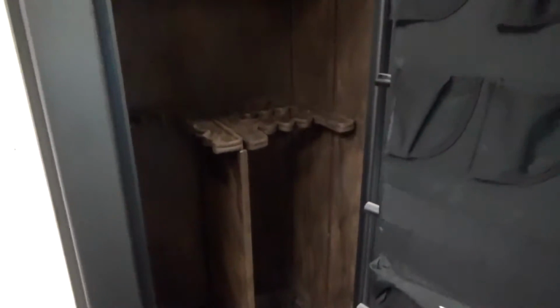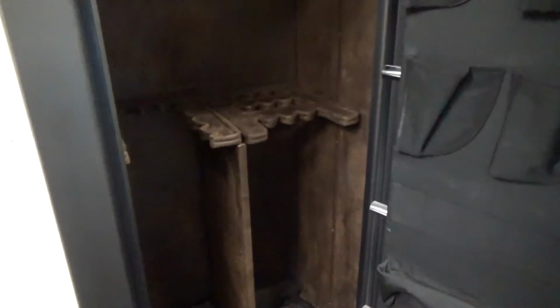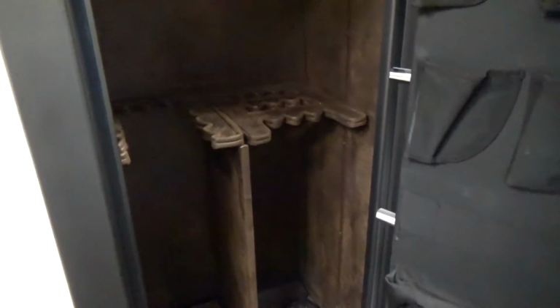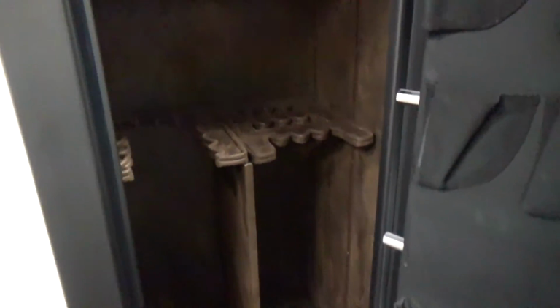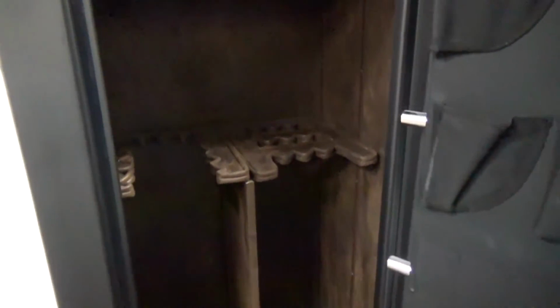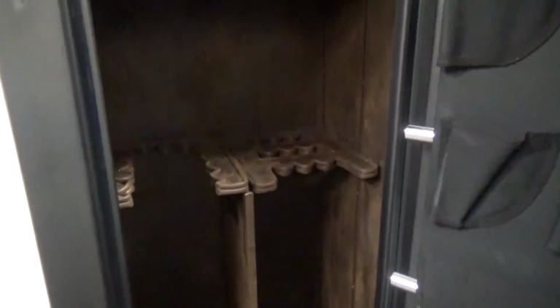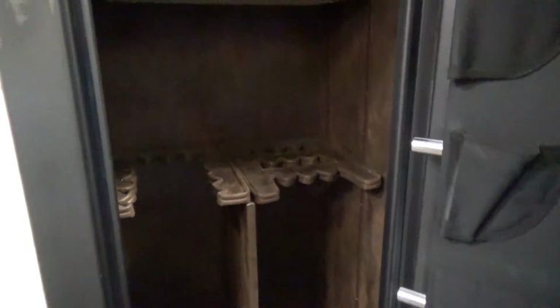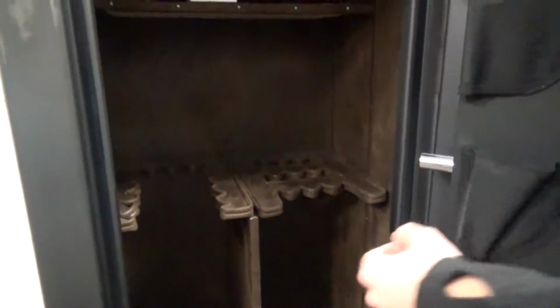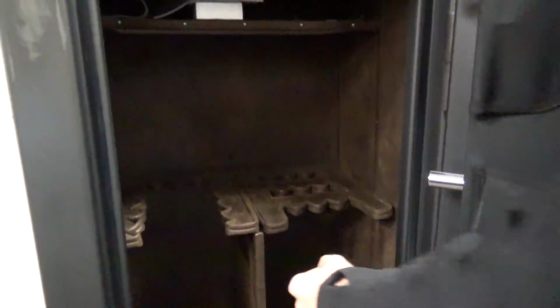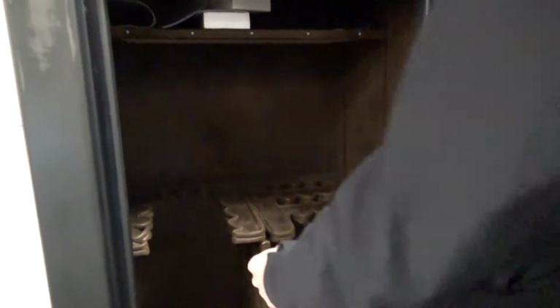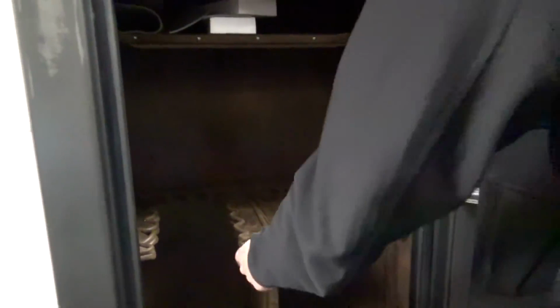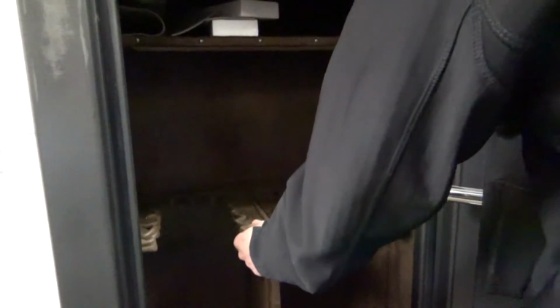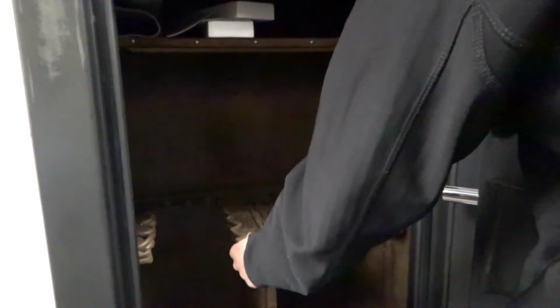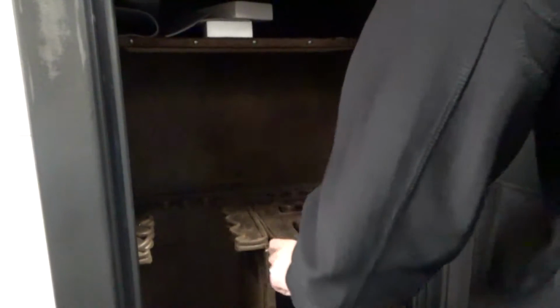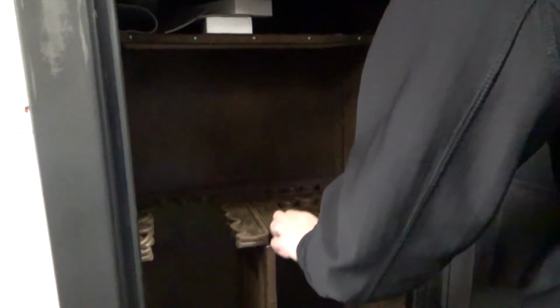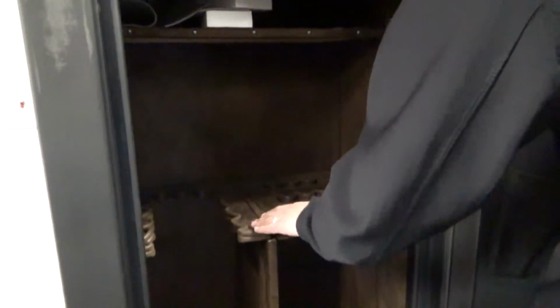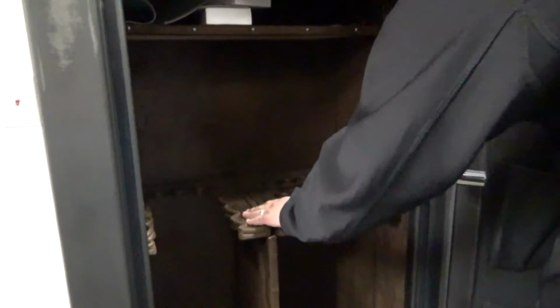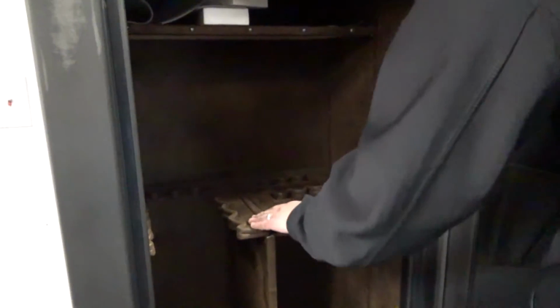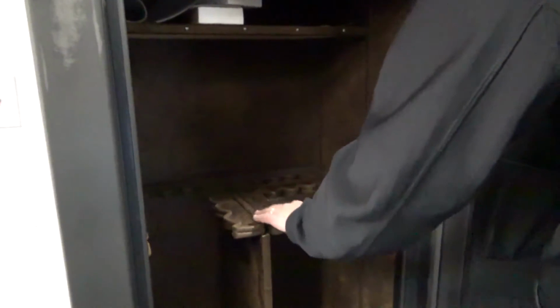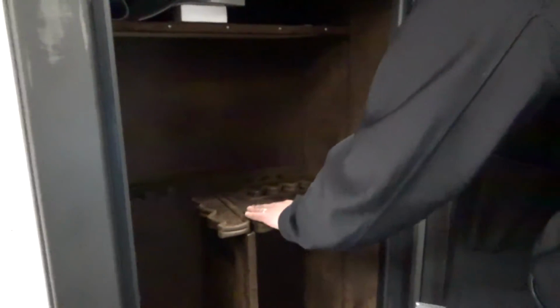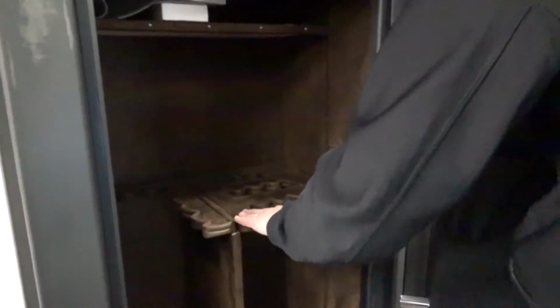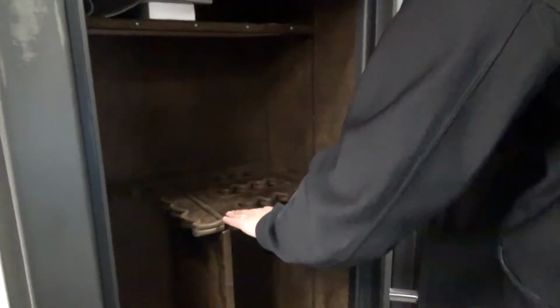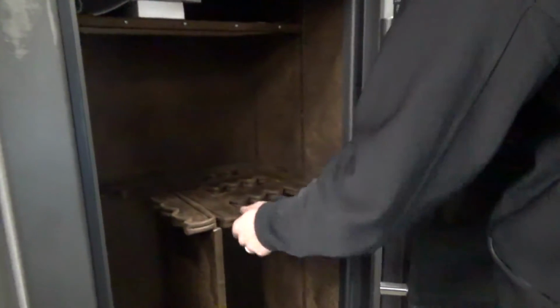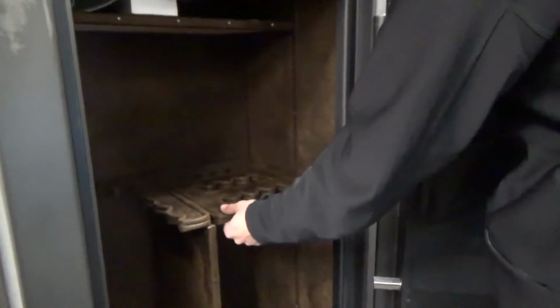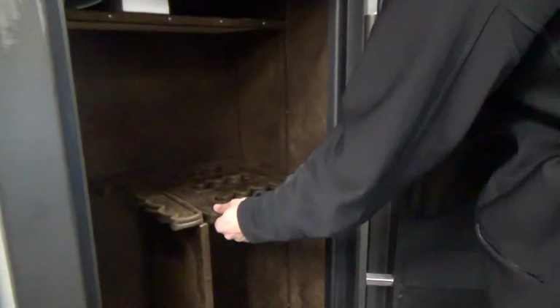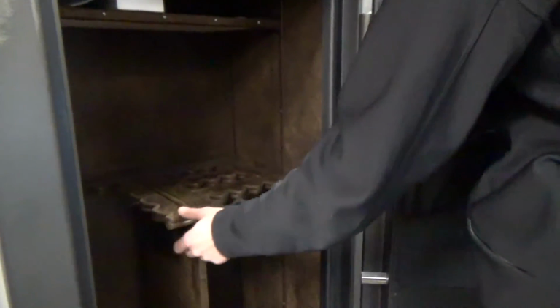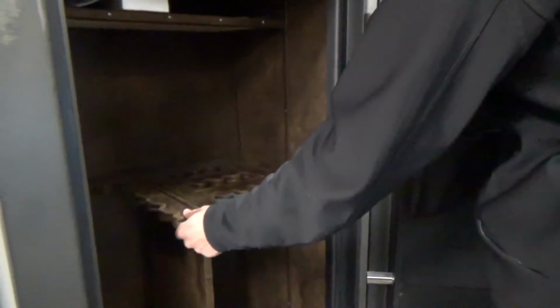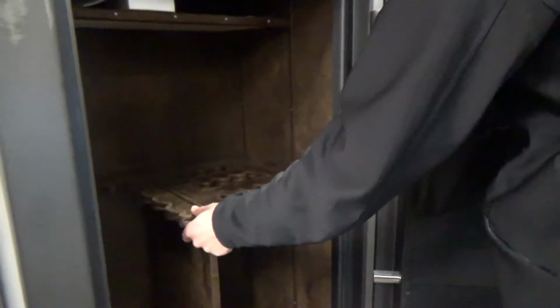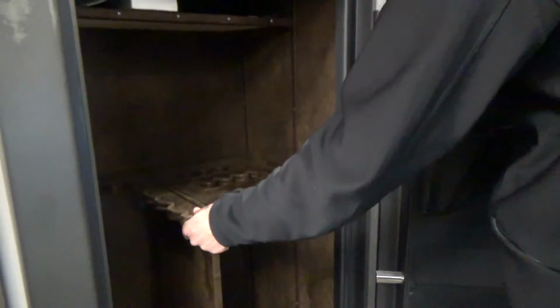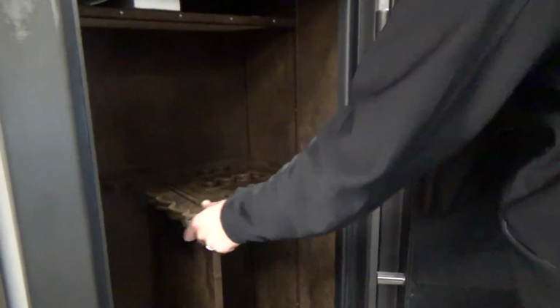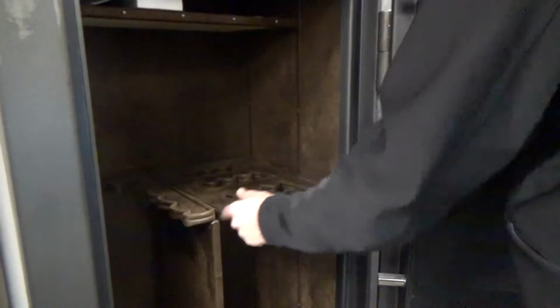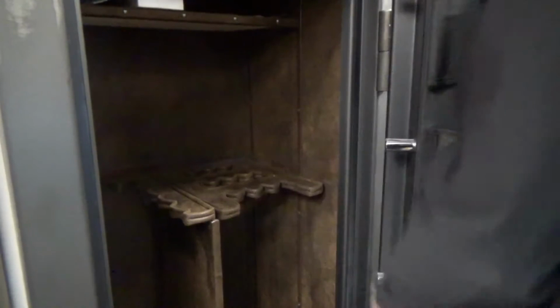This is a 28-gun safe with adjustable cells on the inside. It actually has a suede-type material here, so it looks really nice and really clean.